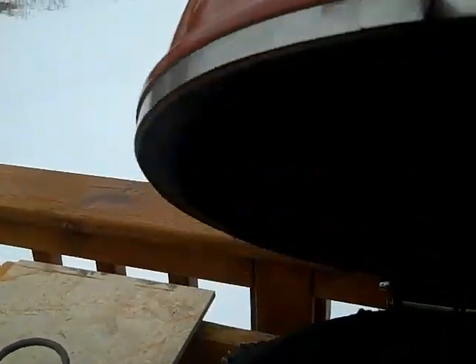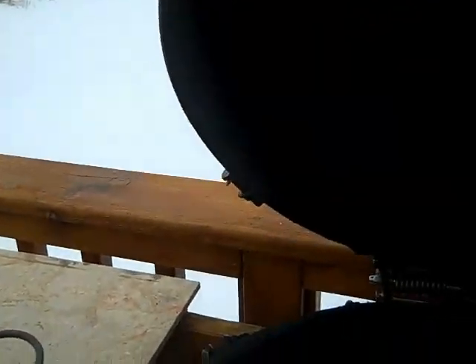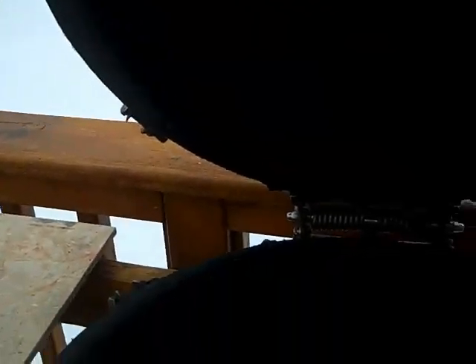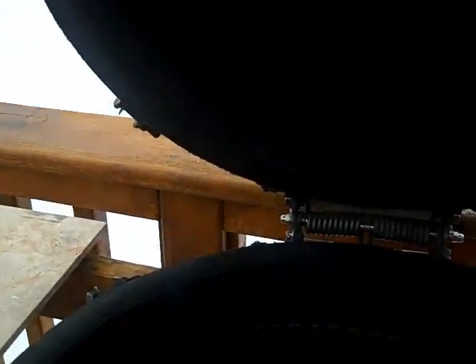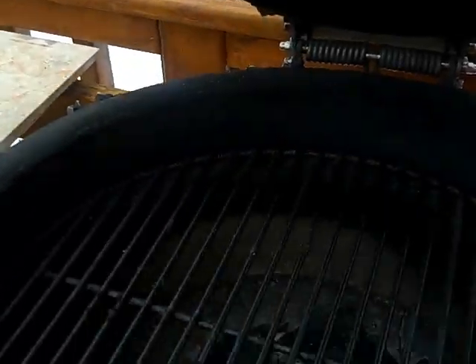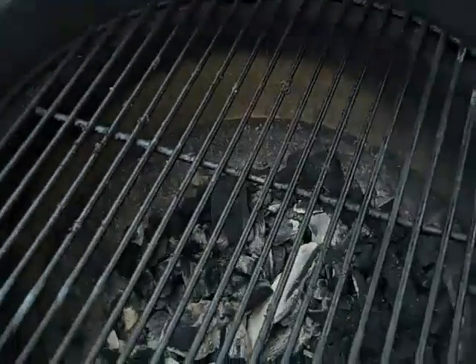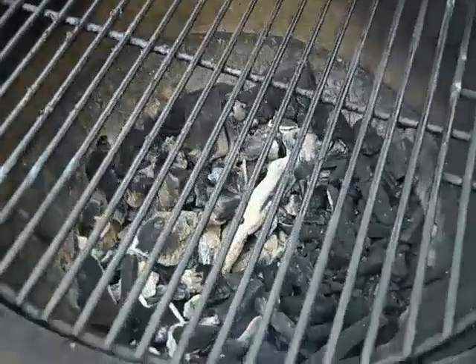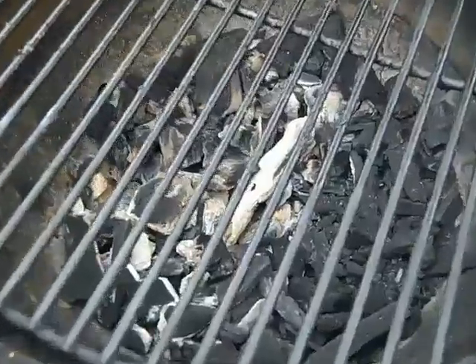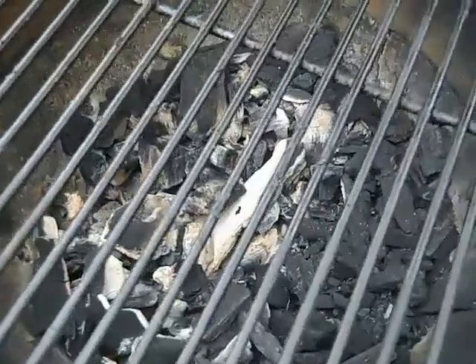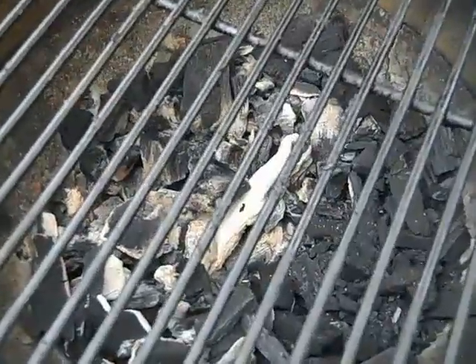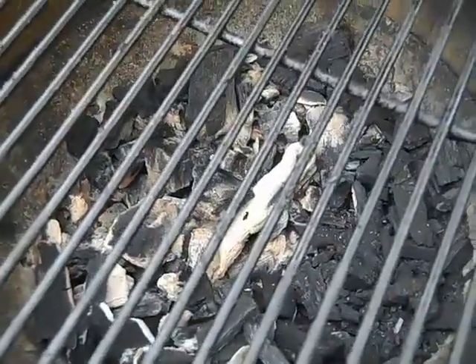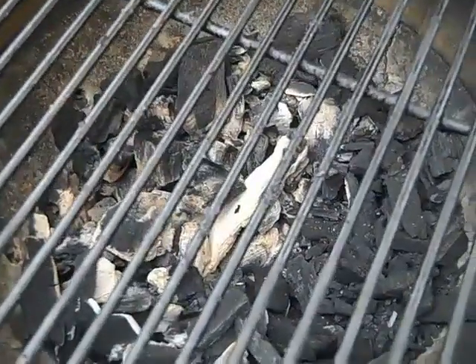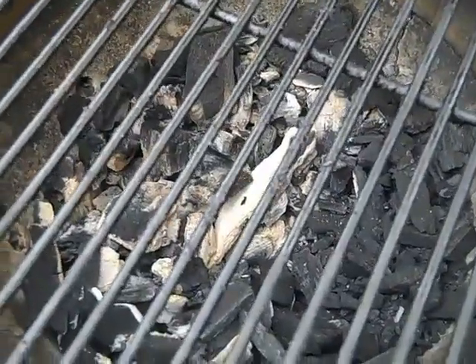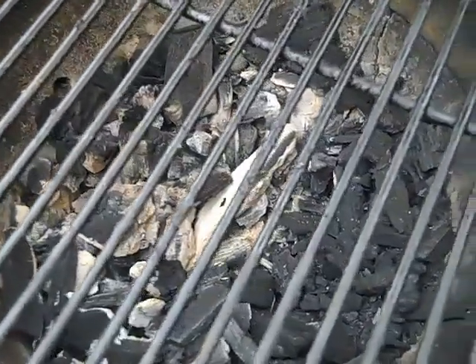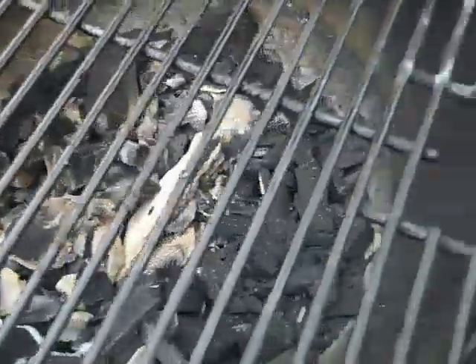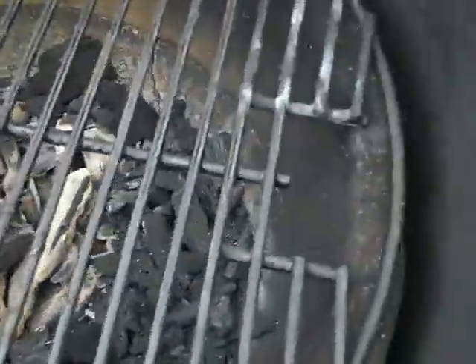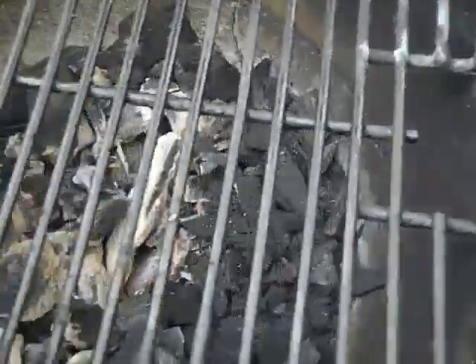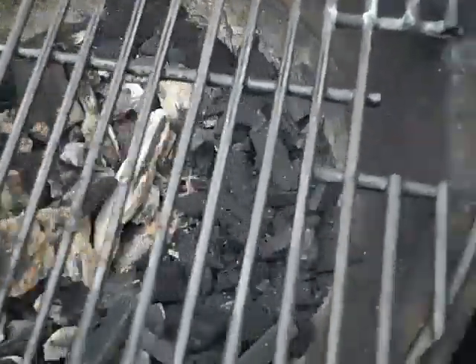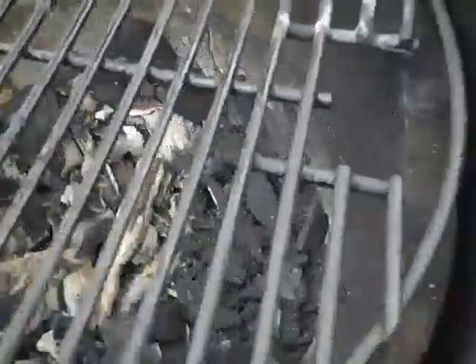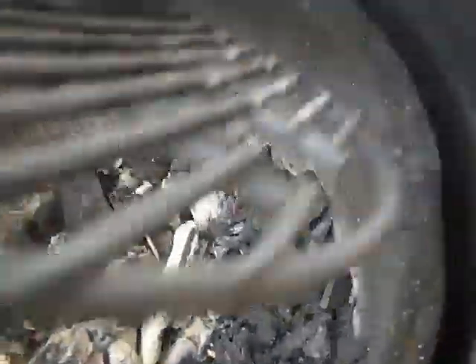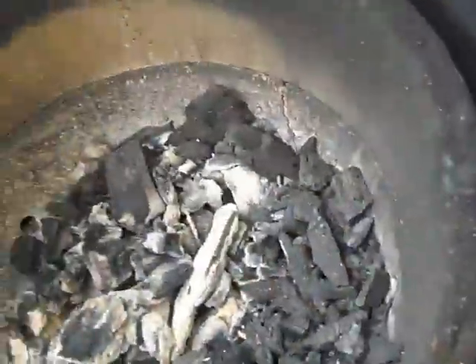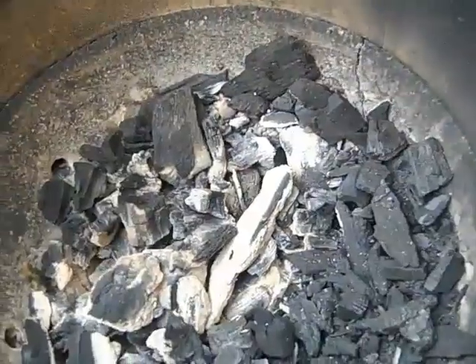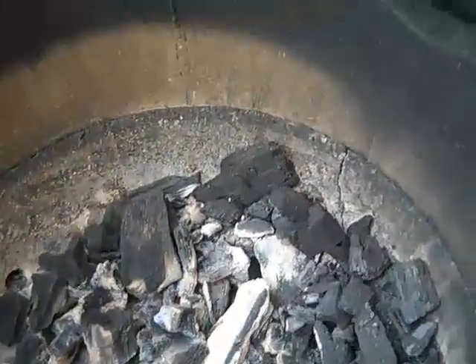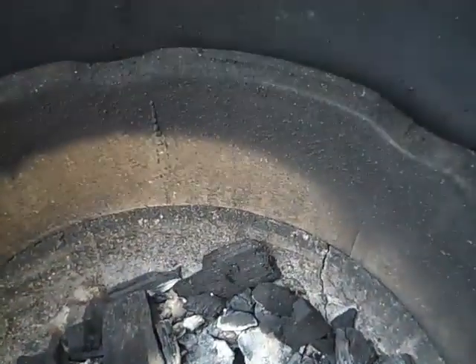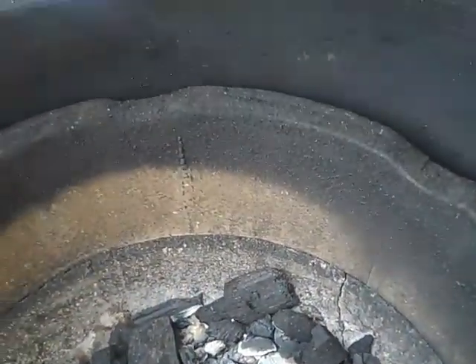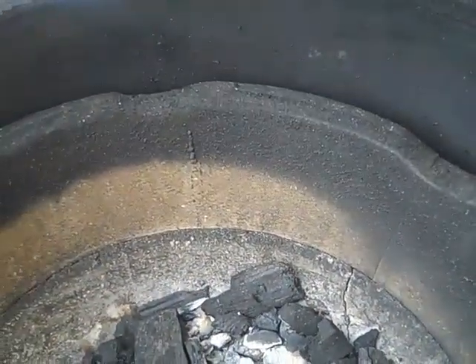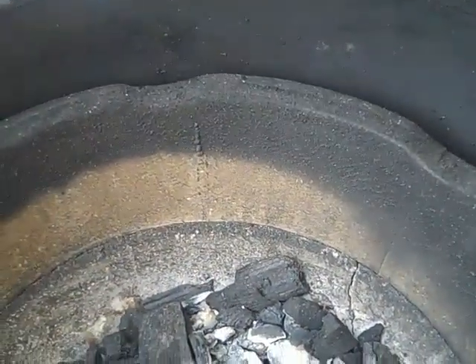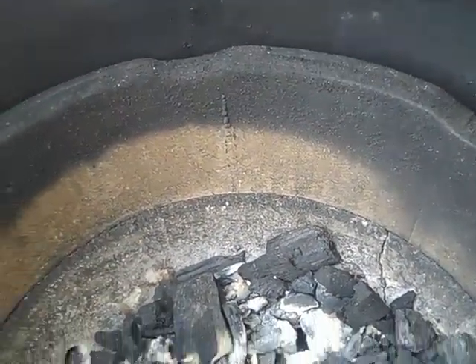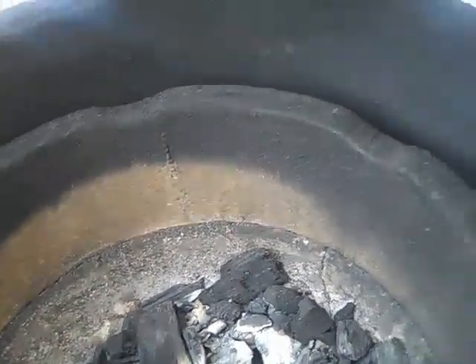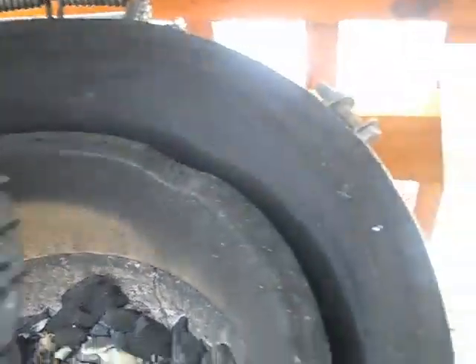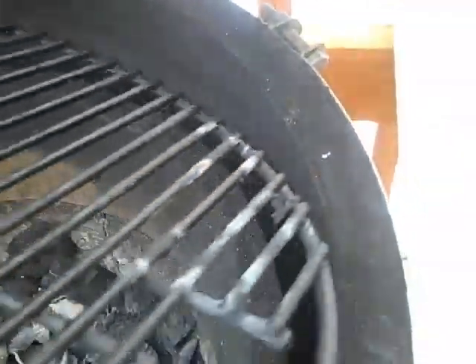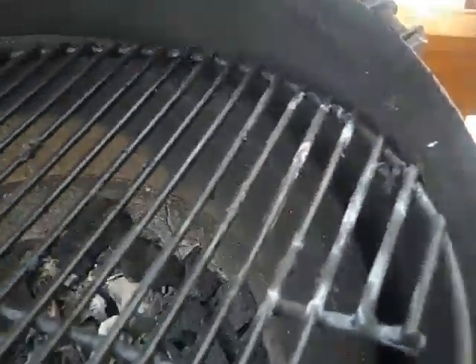The dome itself has a firebox in the bottom. There's a top grate, a firebox all the way to the bottom, and then there's a fire ring that the grate sets on.